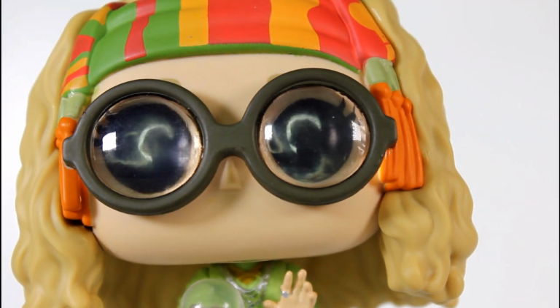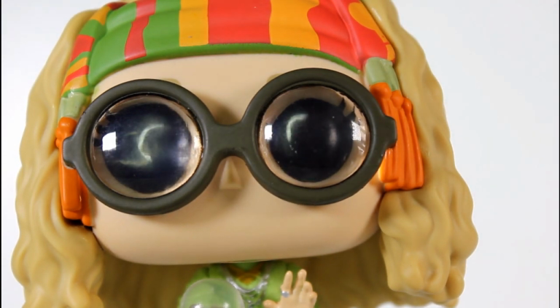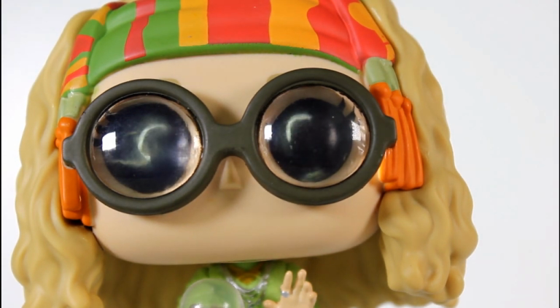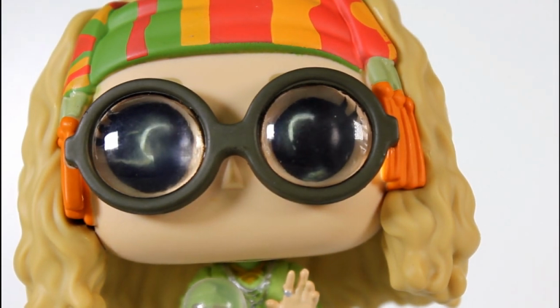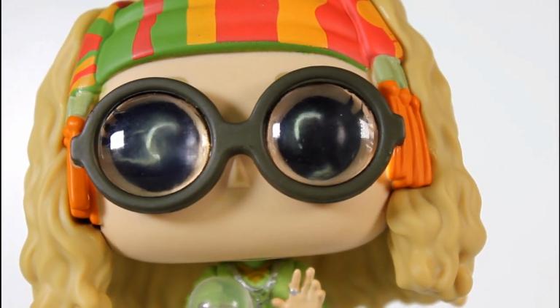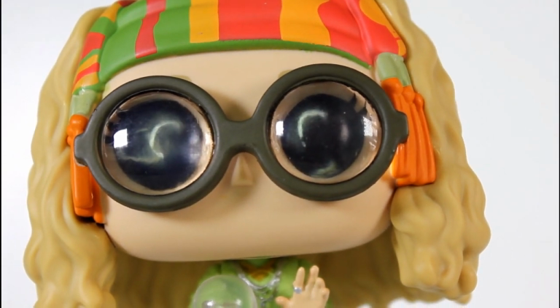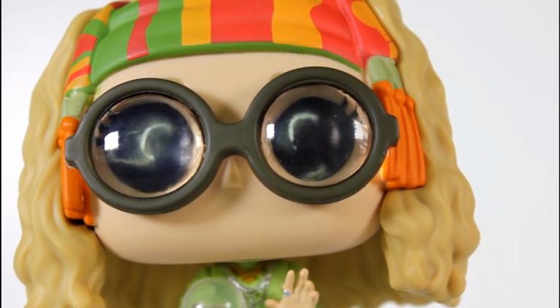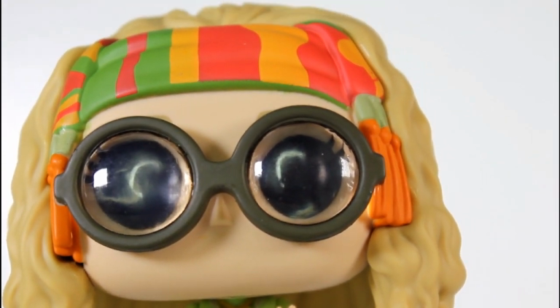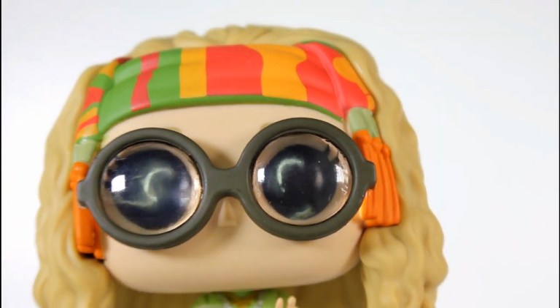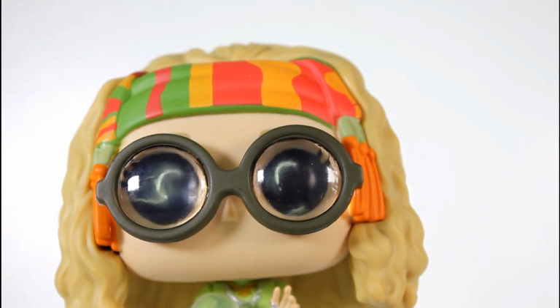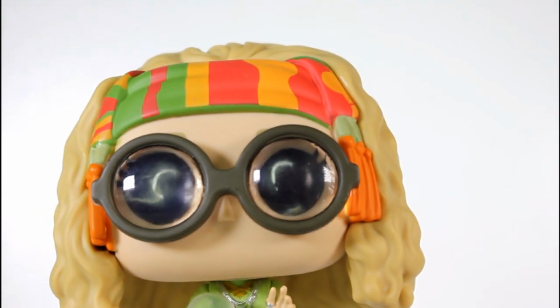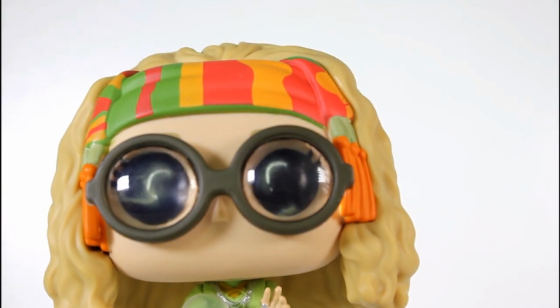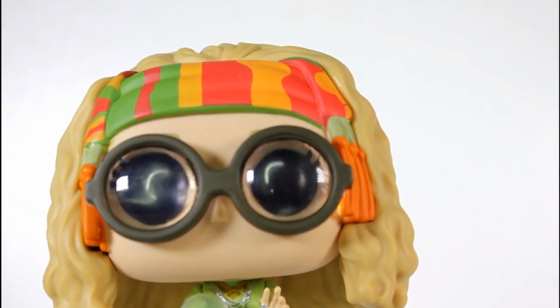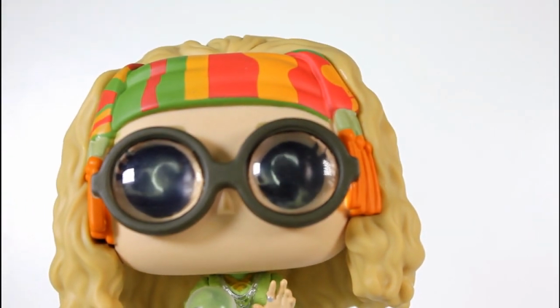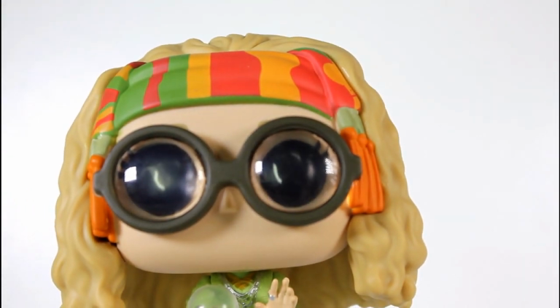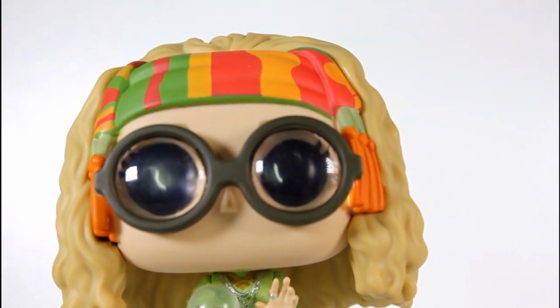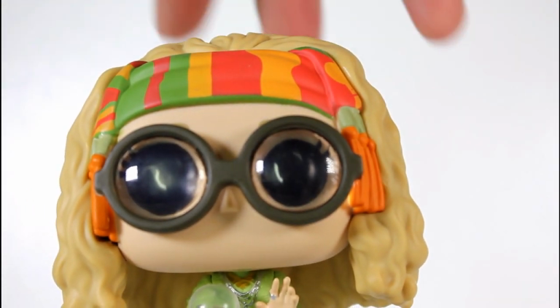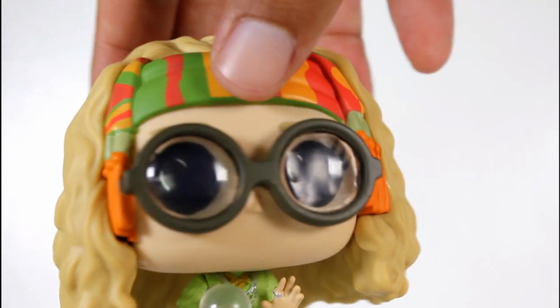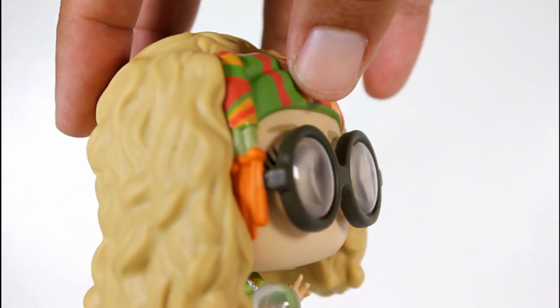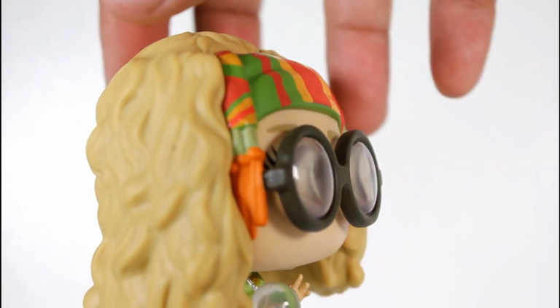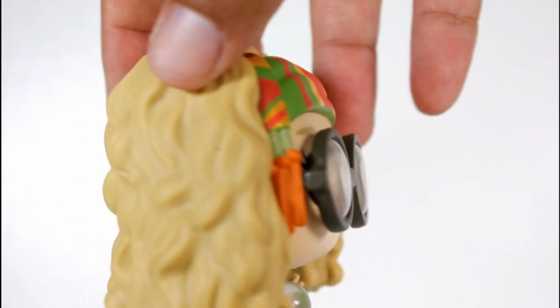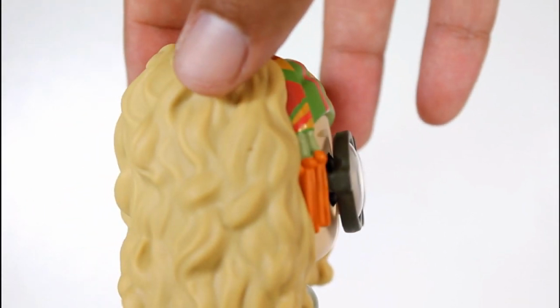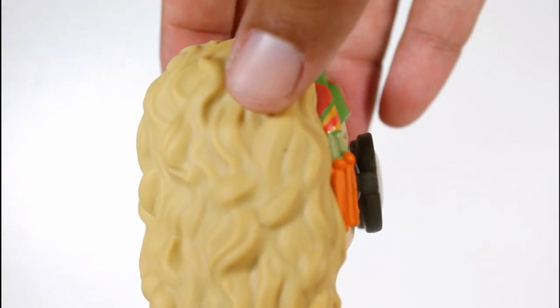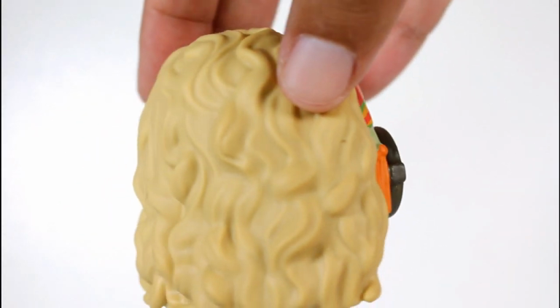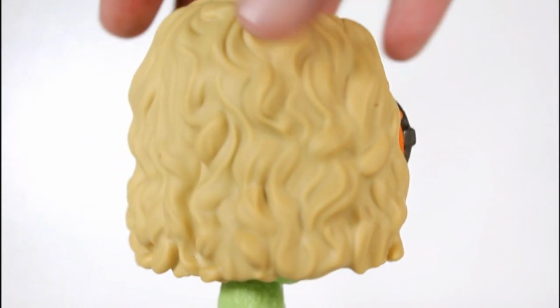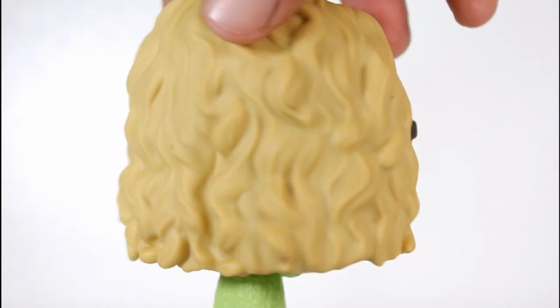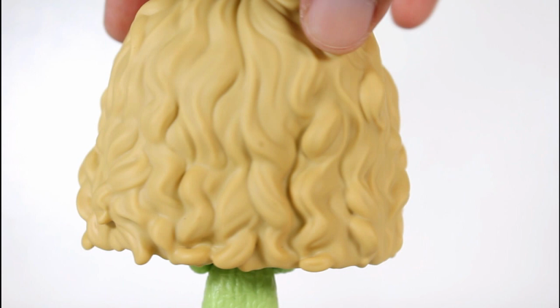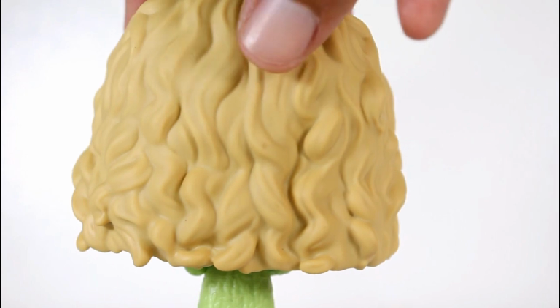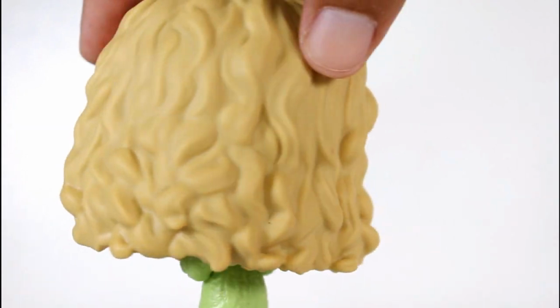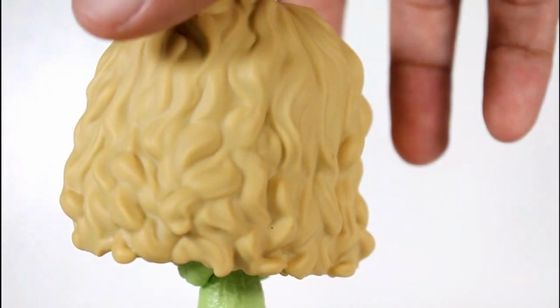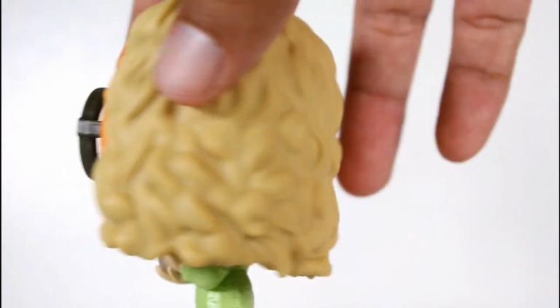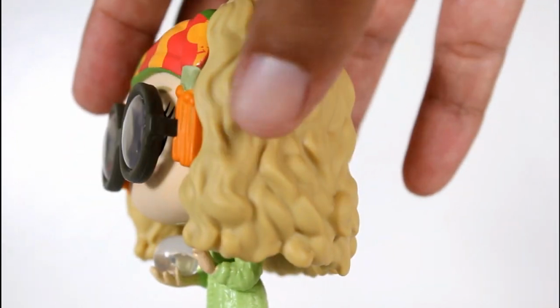The paint job on the frames is pretty good. The paint job on the head is pretty good on my pop. The sculpt on the hair is pretty well done — I really like the shagginess of her hair.